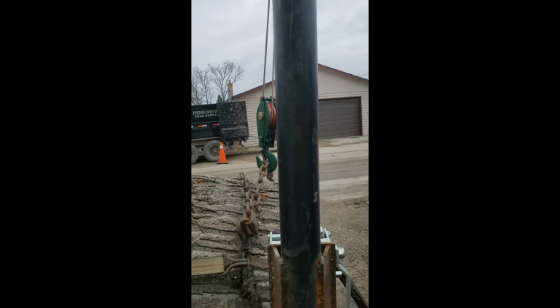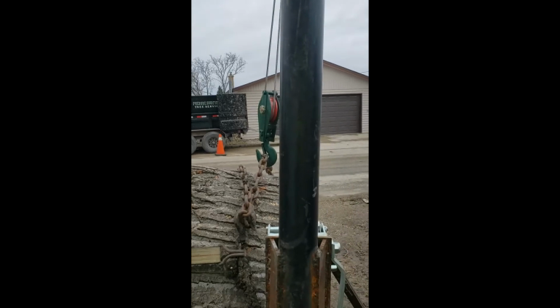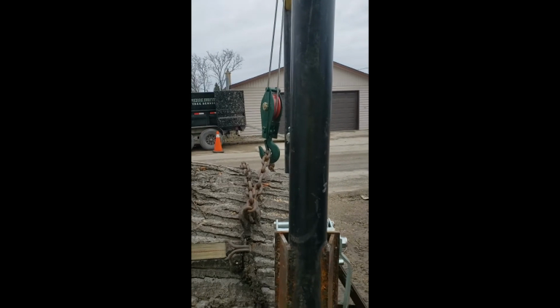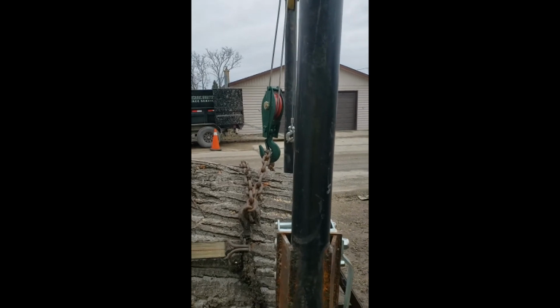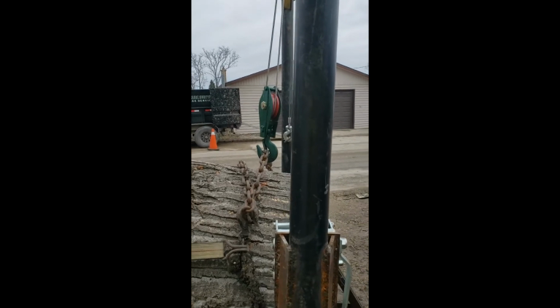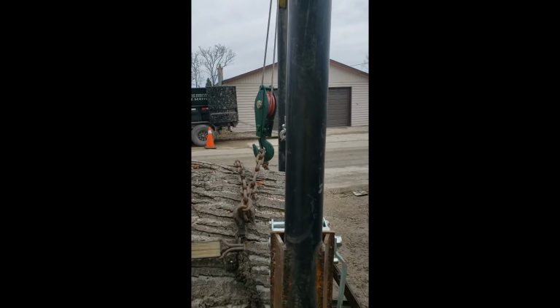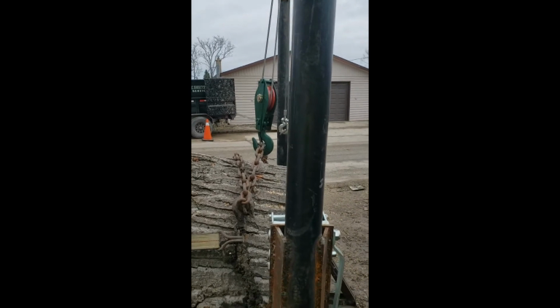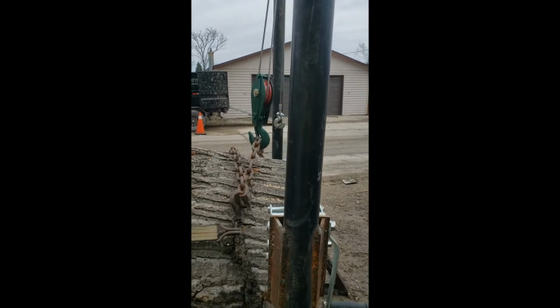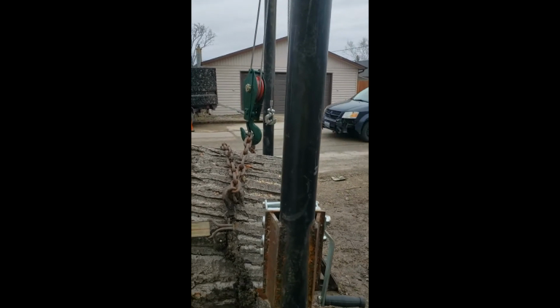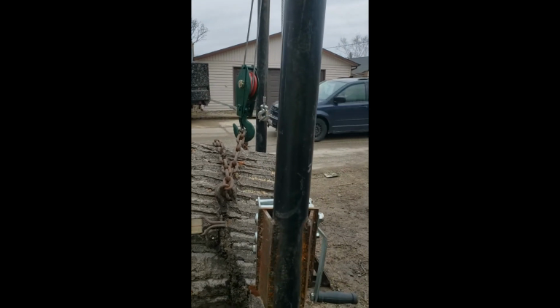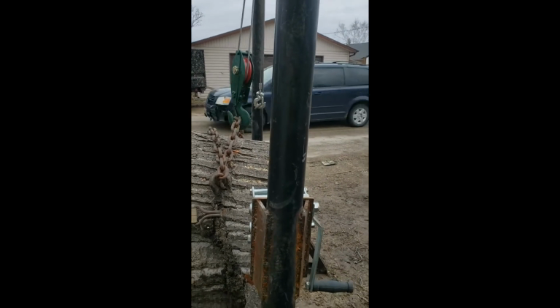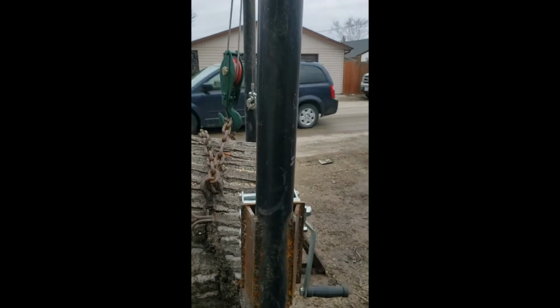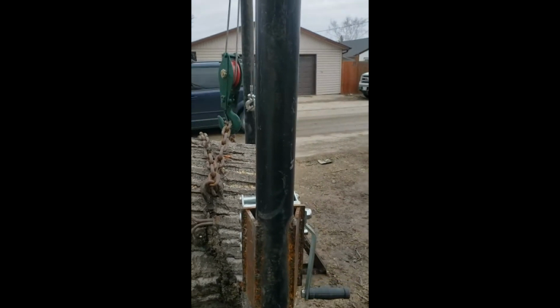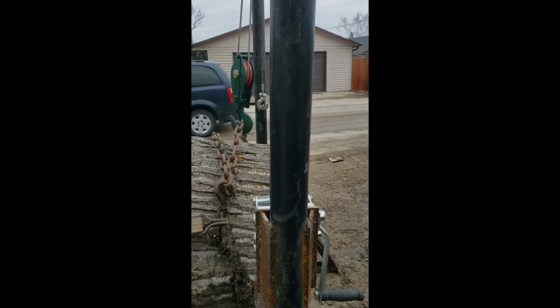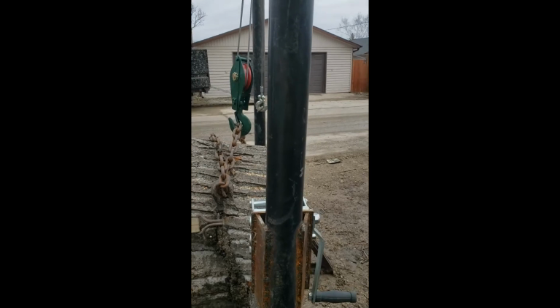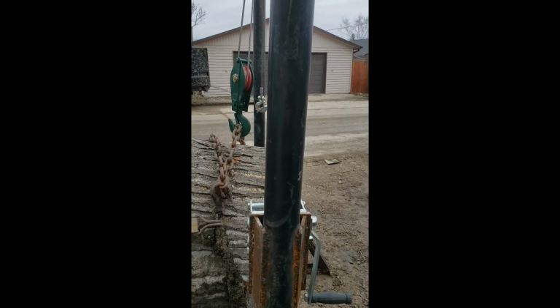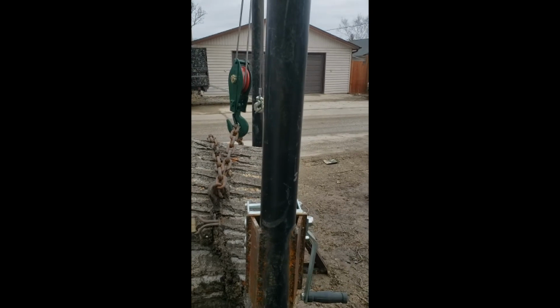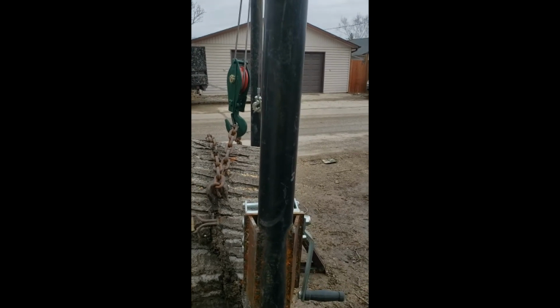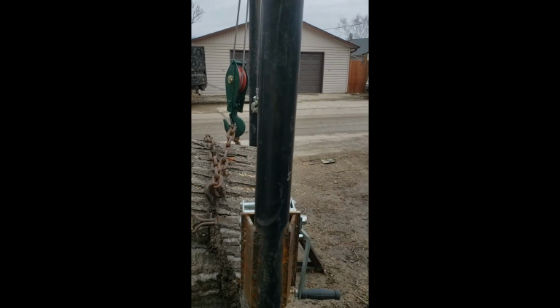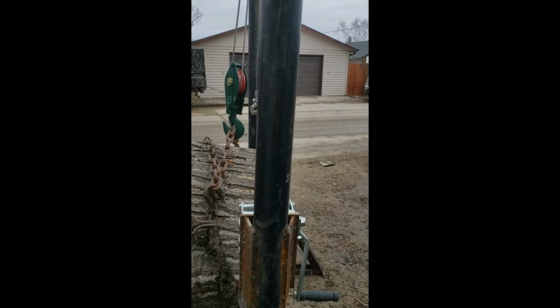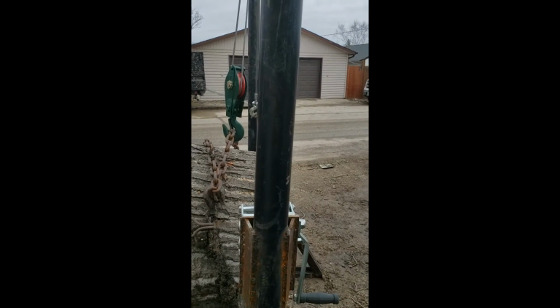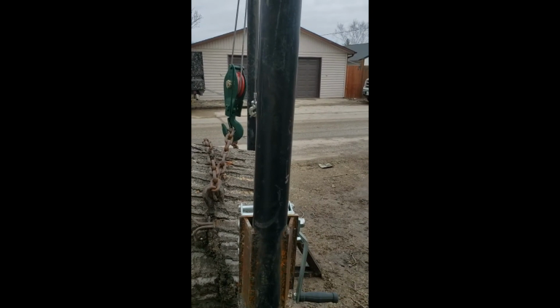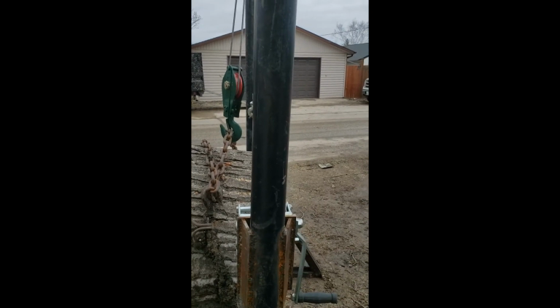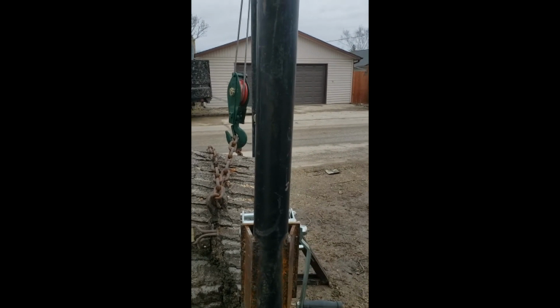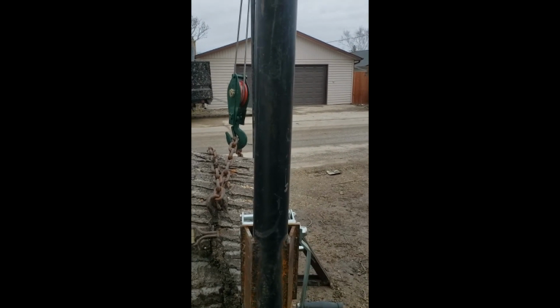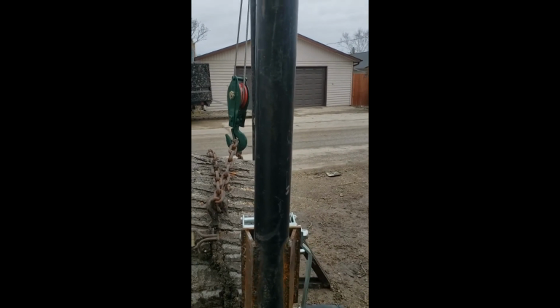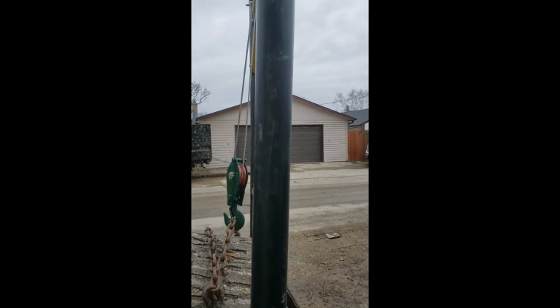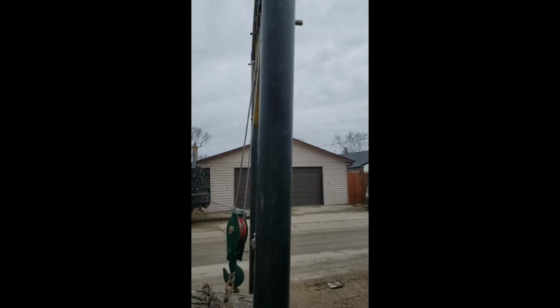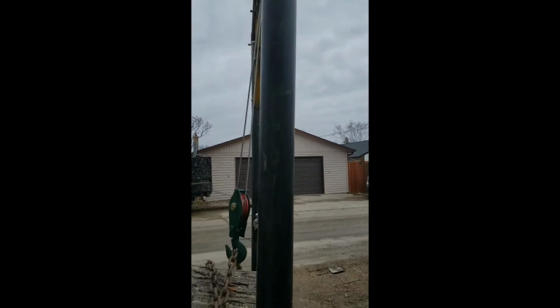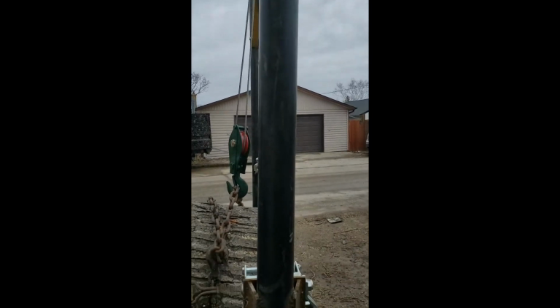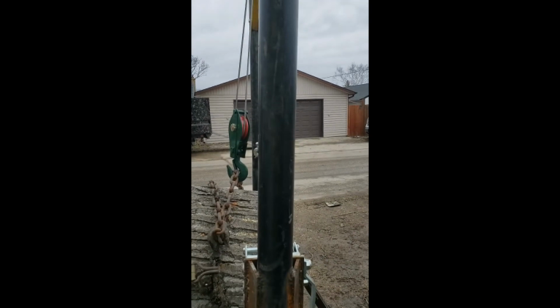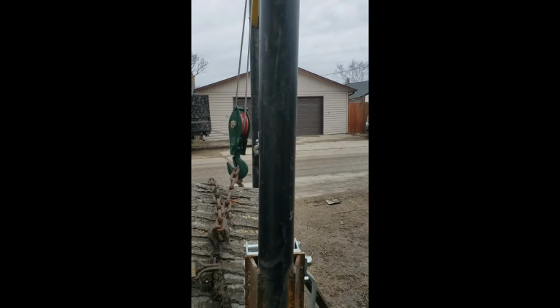If we look at the alignment, my block is a lot farther forward than my hoist. I have to back the truck up.